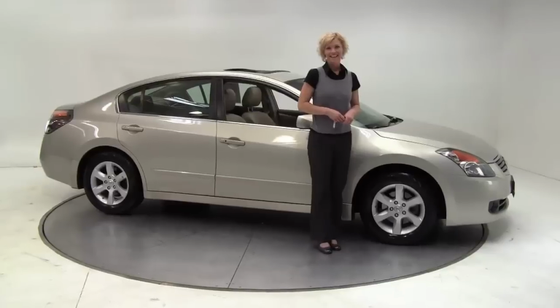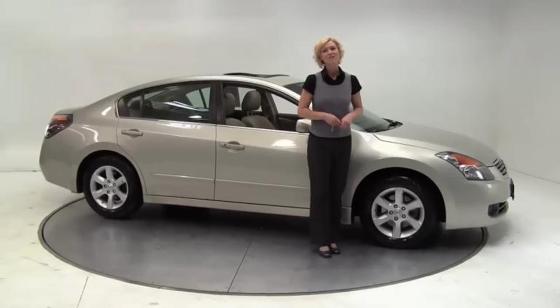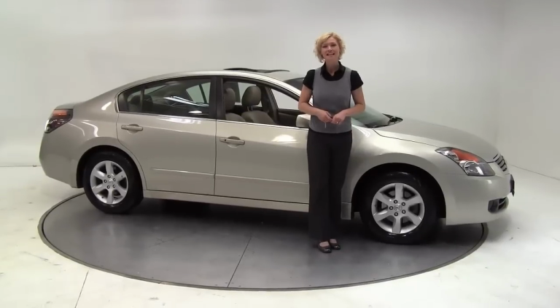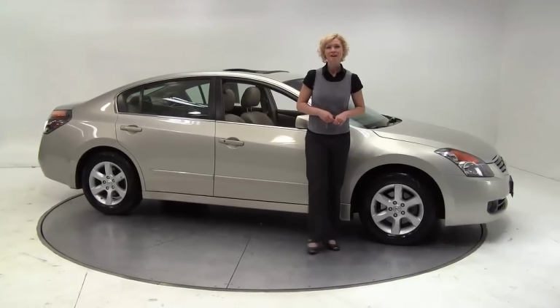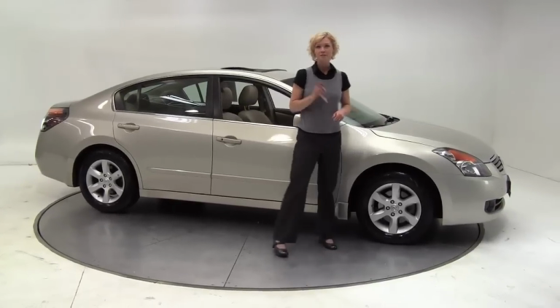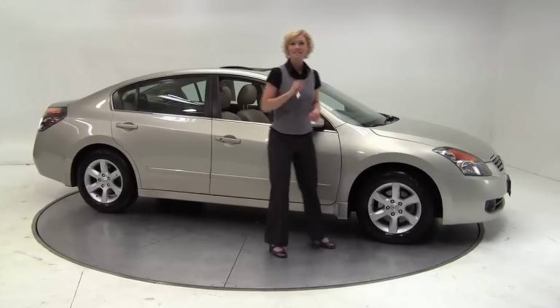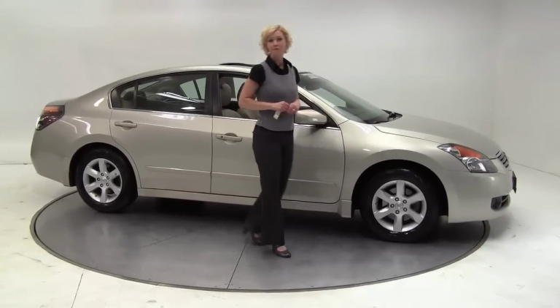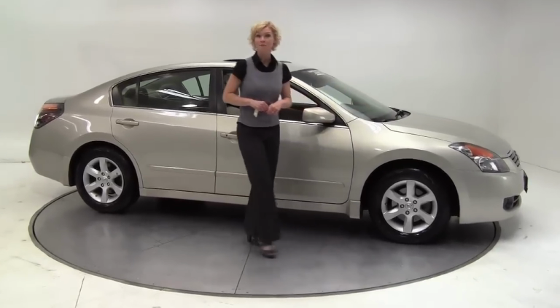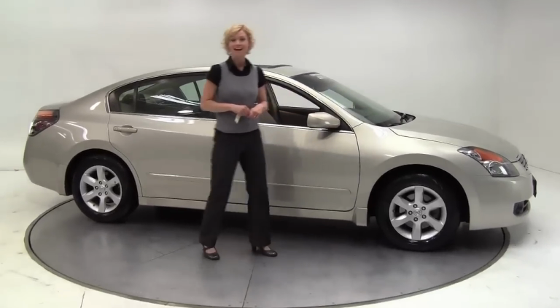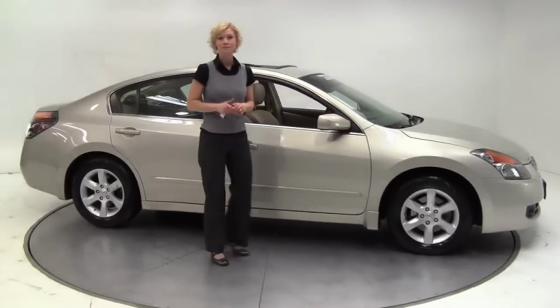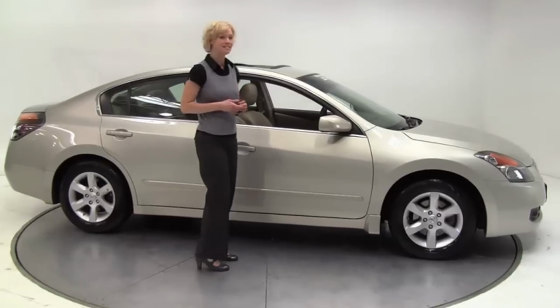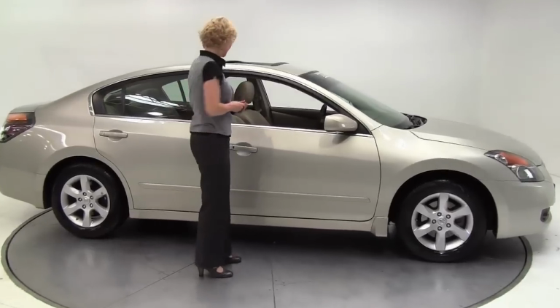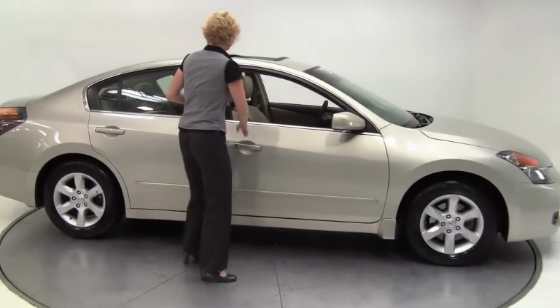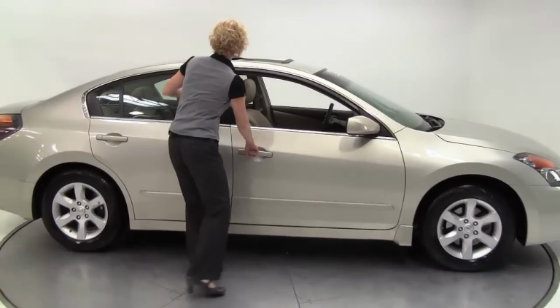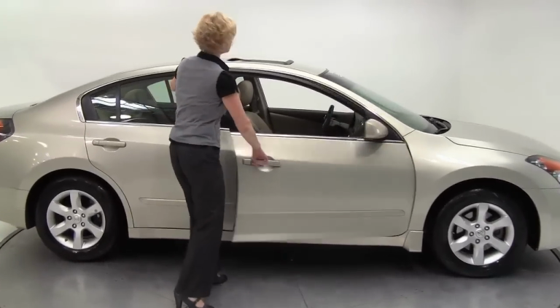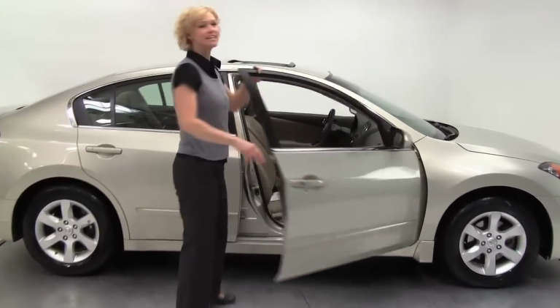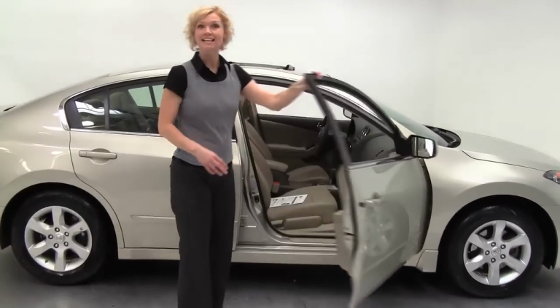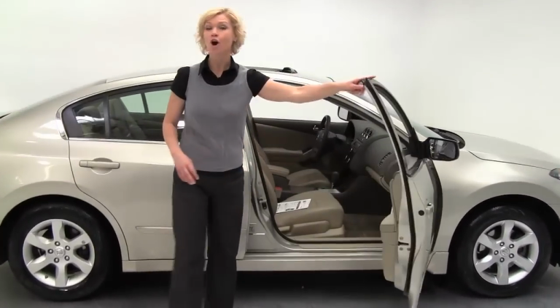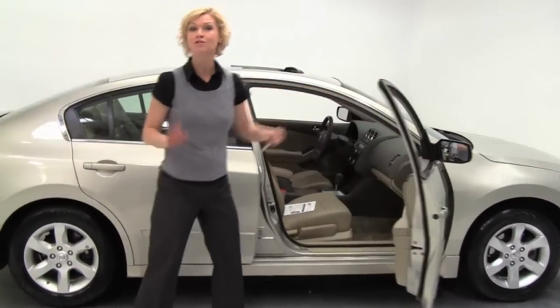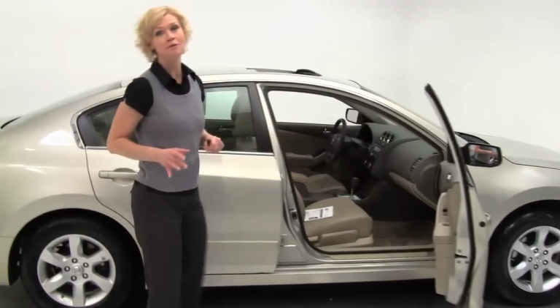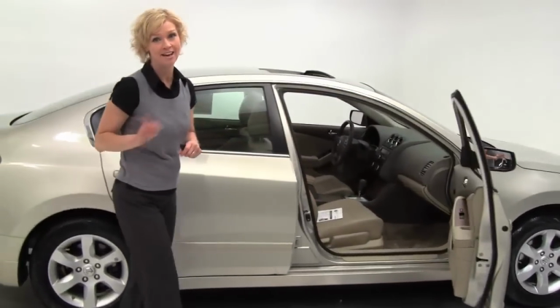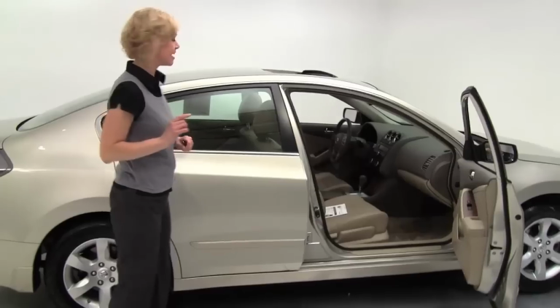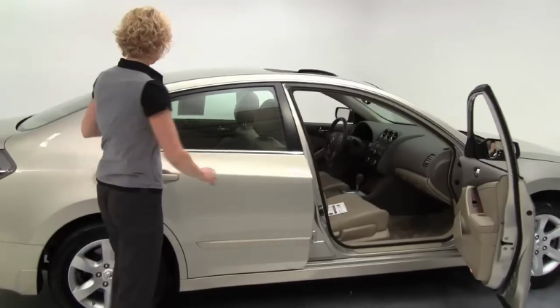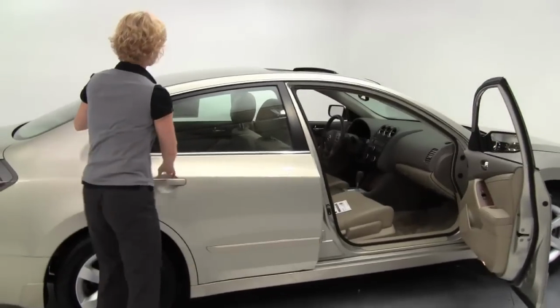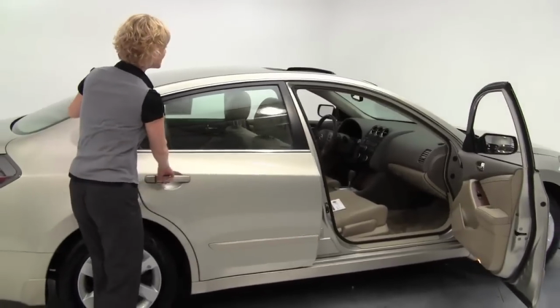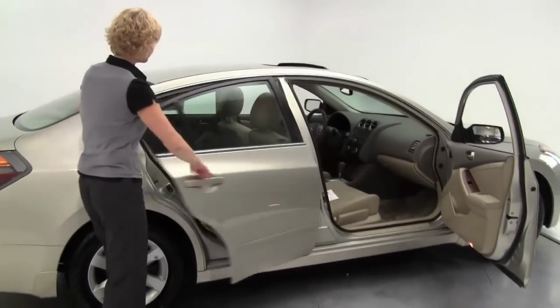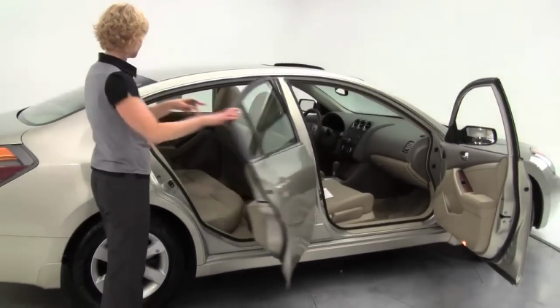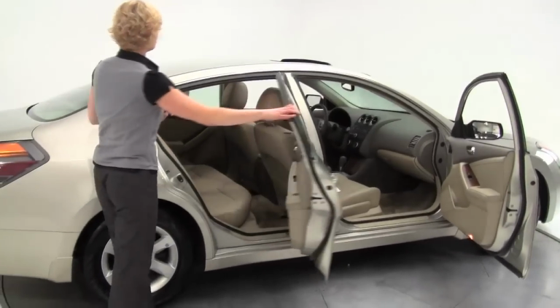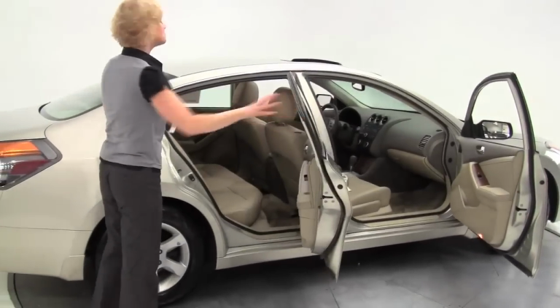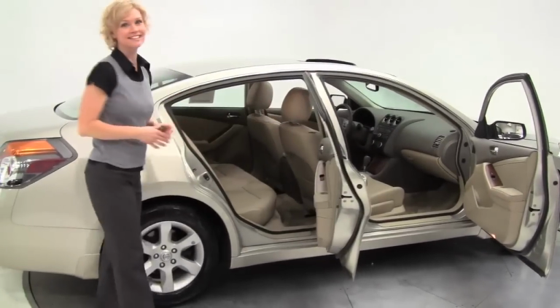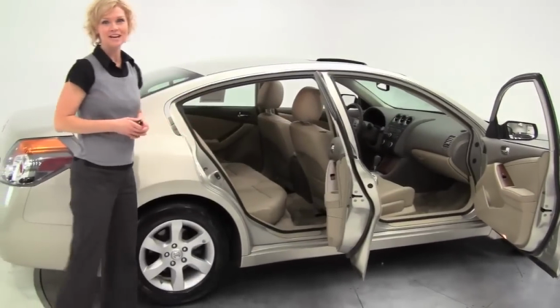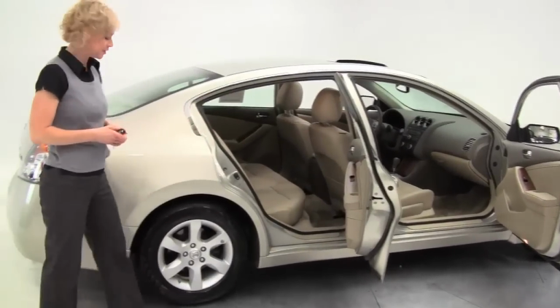Hello there everybody, this is Erin coming to you once again from Feldman Nissan, Bloomington, Minnesota. Here today to show you a 2009 Nissan Altima 2.5 SL, Sonoran sand exterior with a blonde leather interior.